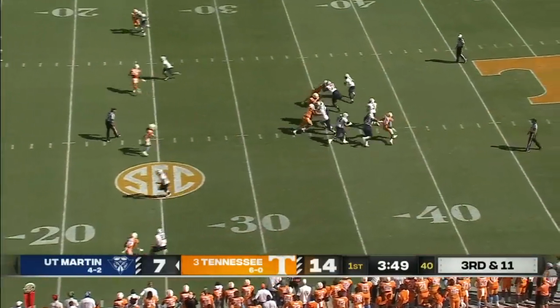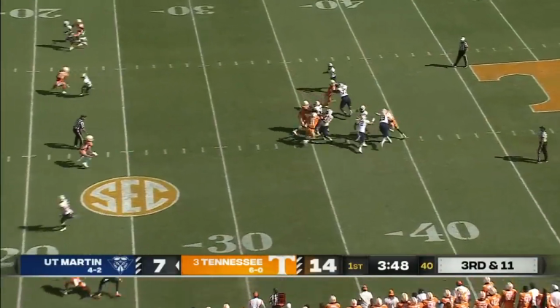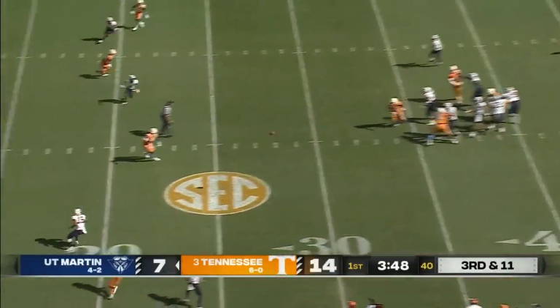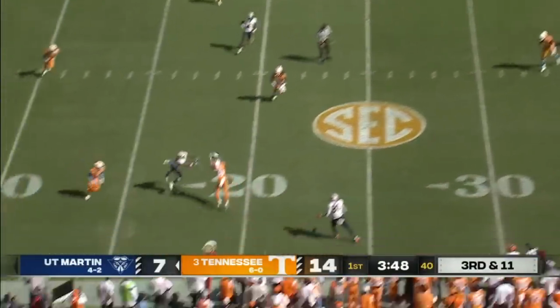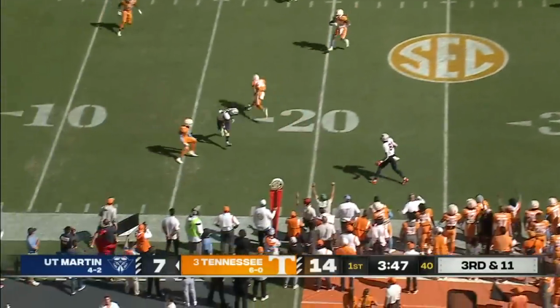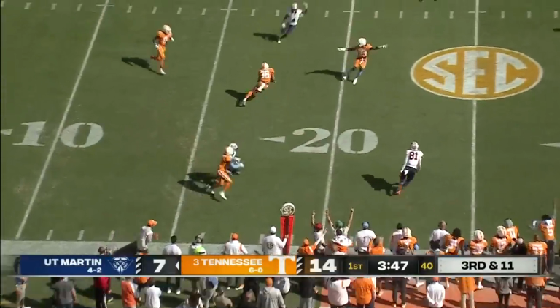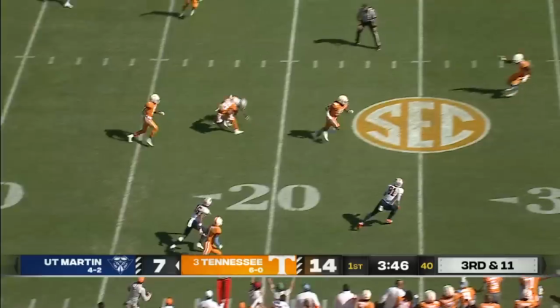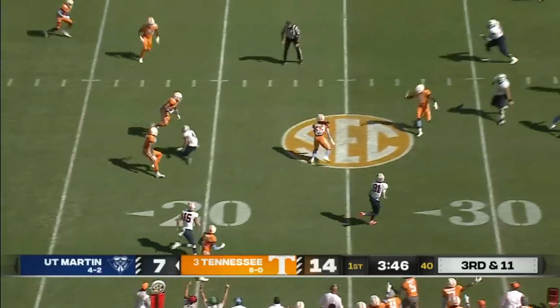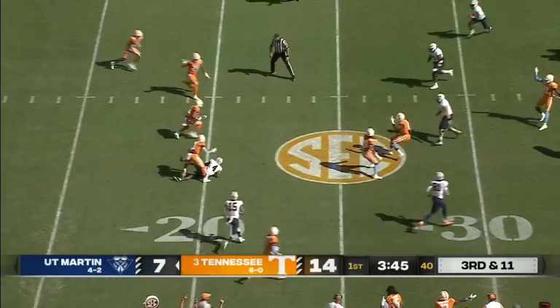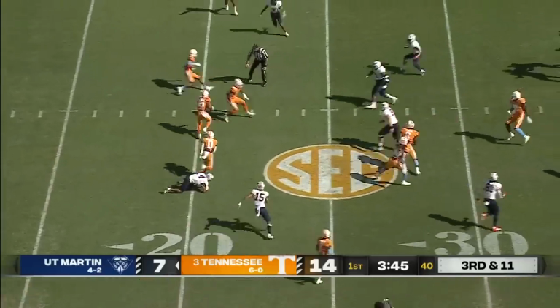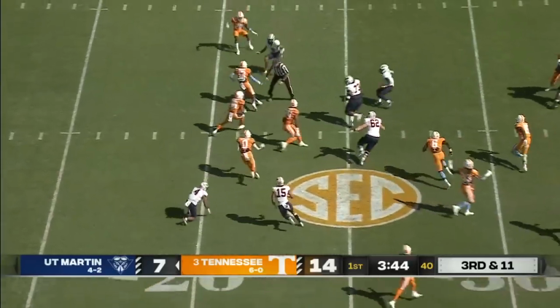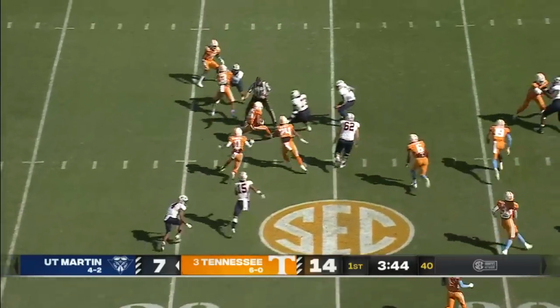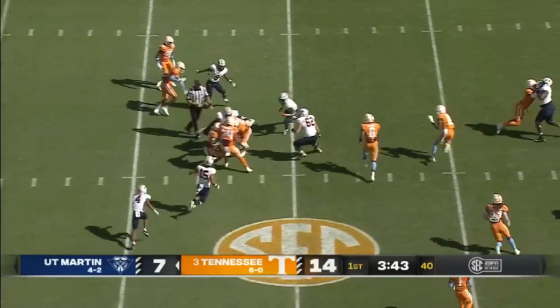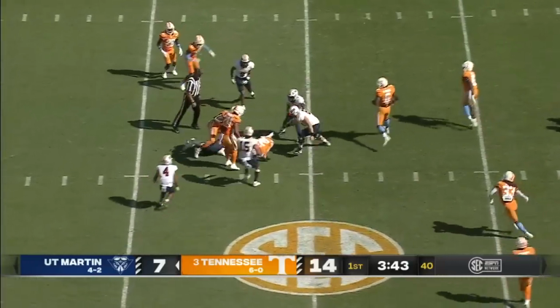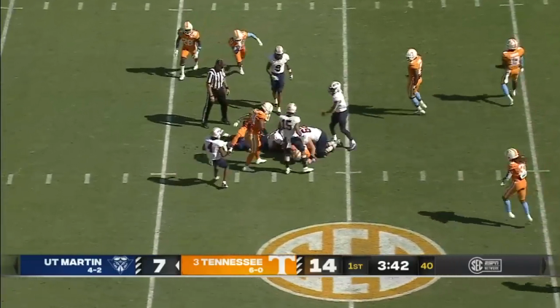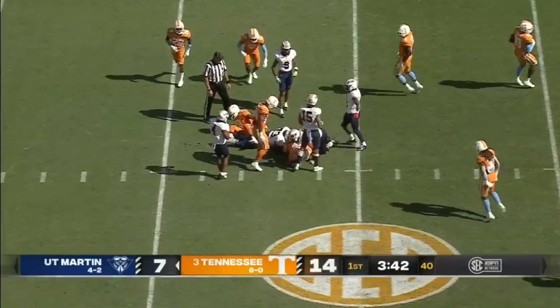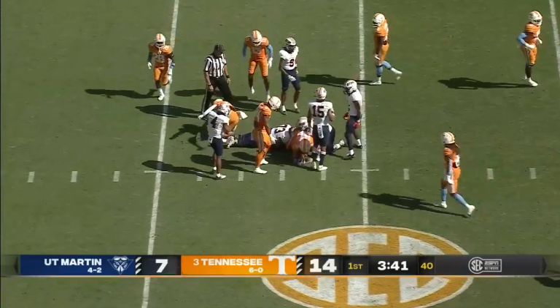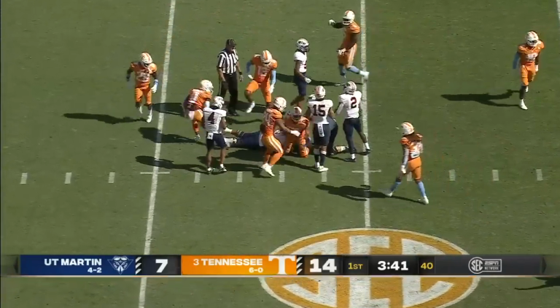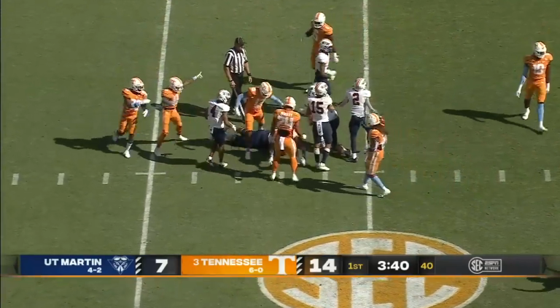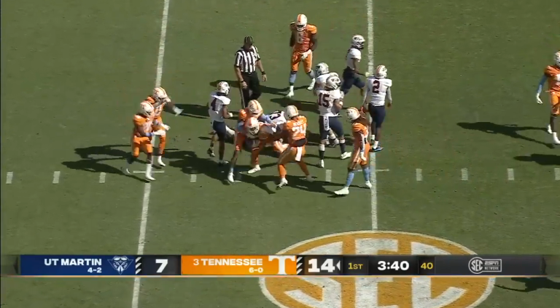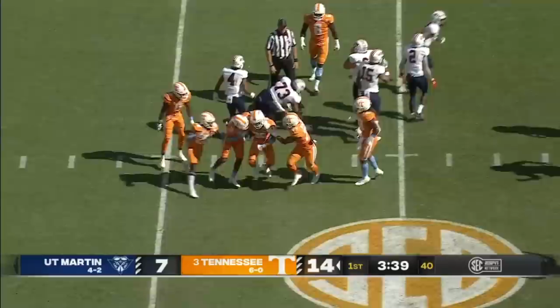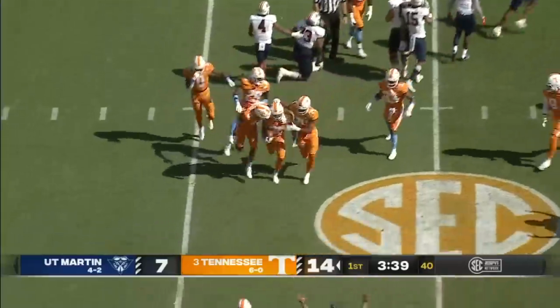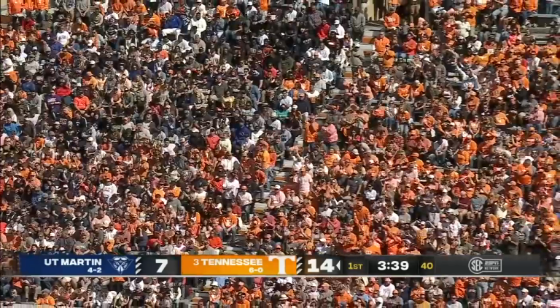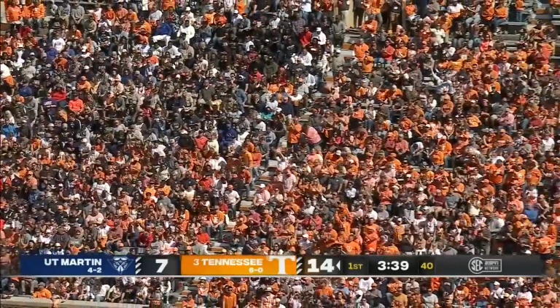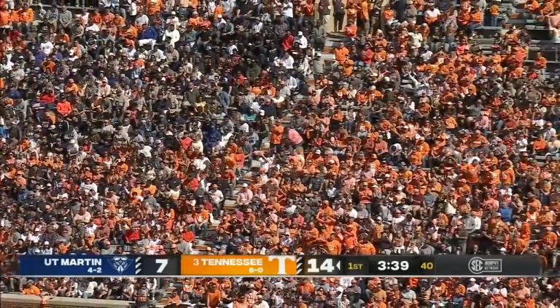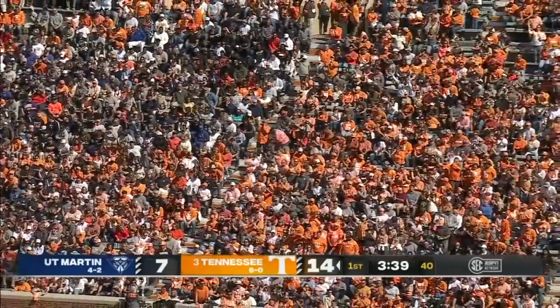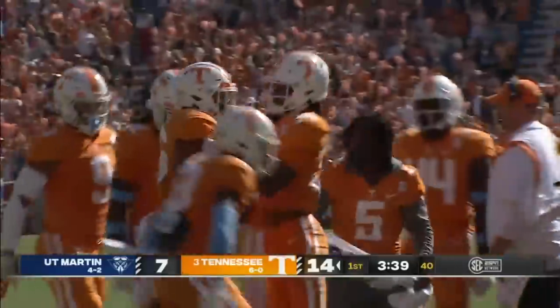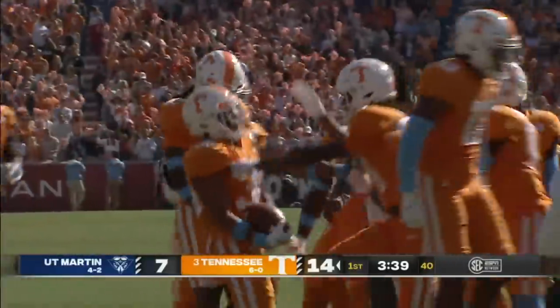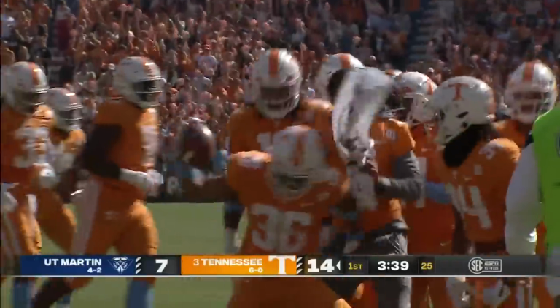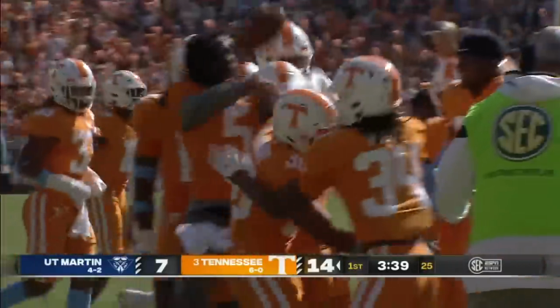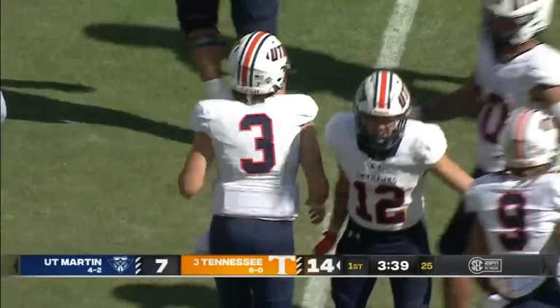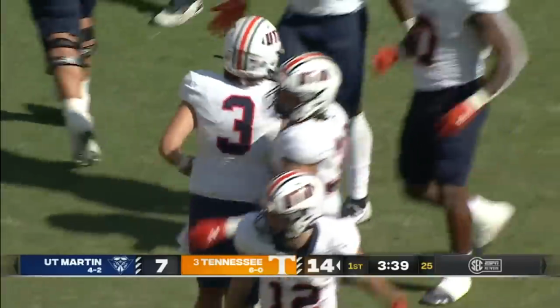Wynn's eyes go in a different direction, and it's picked off — intercepted. William Wright stepped in front of that wind throw, and the sophomore from Nashville gives the ball back to the Vols.